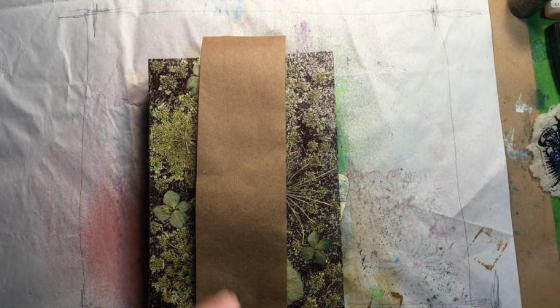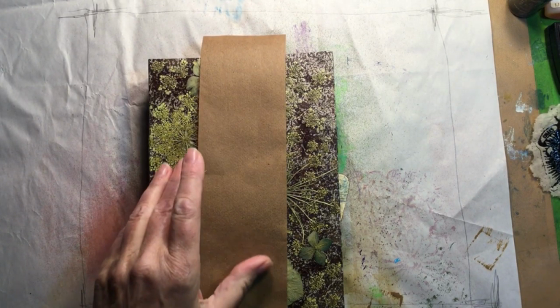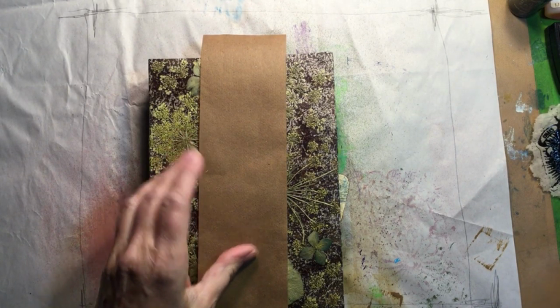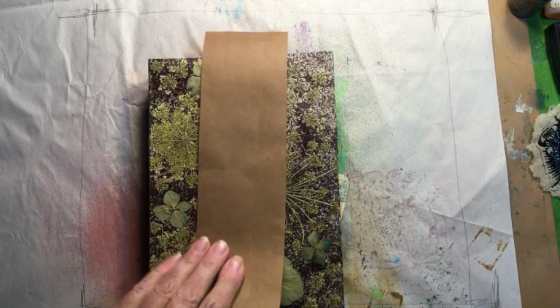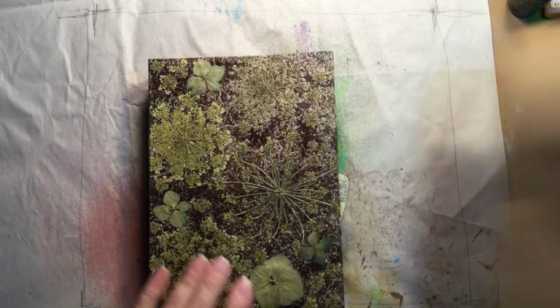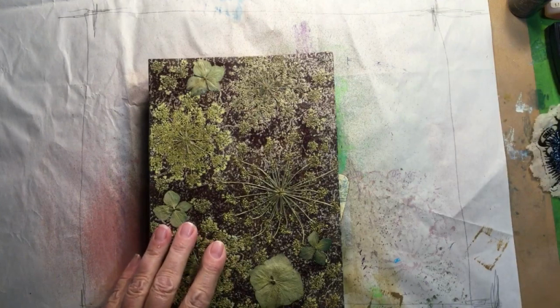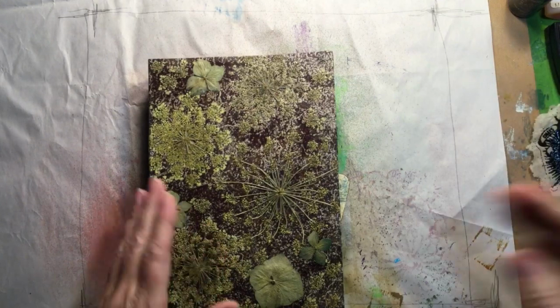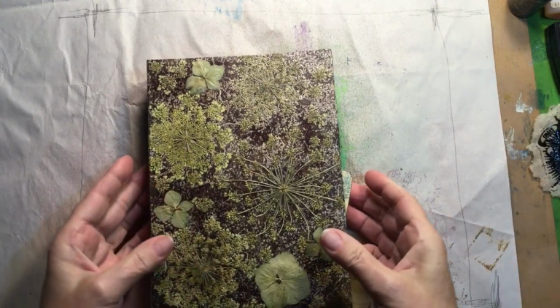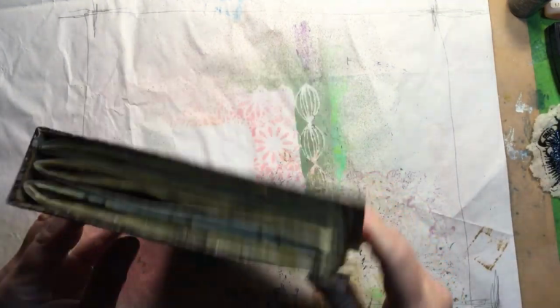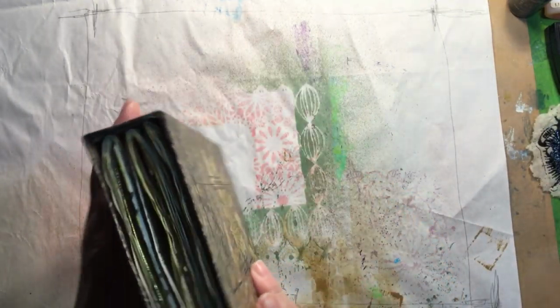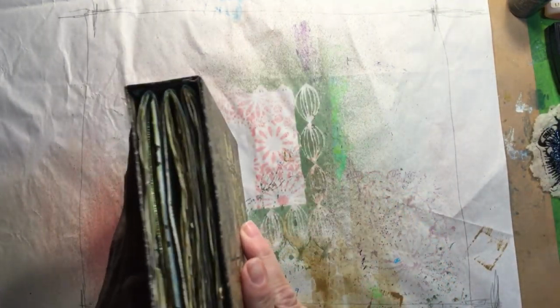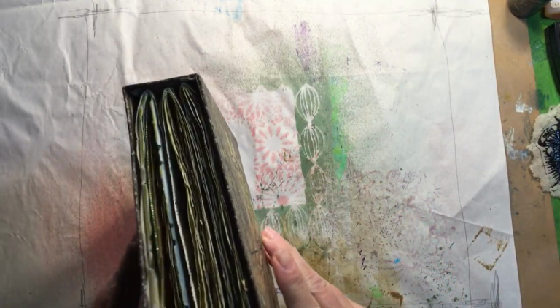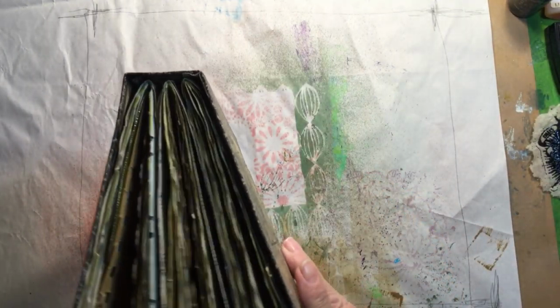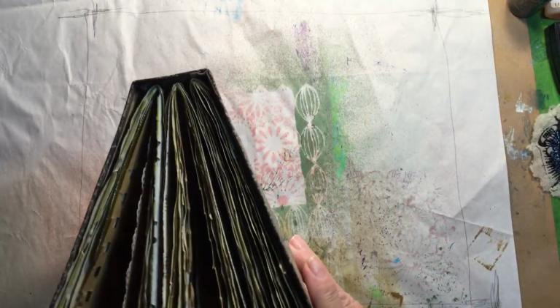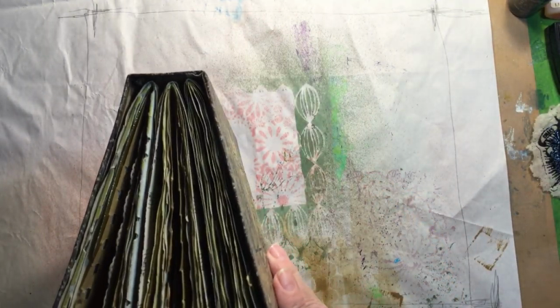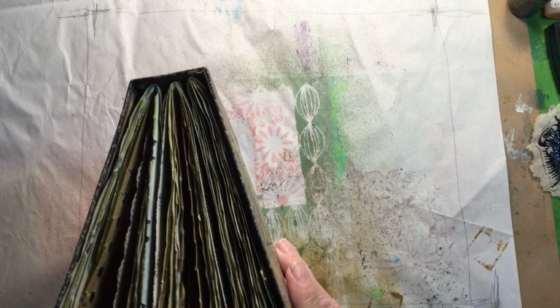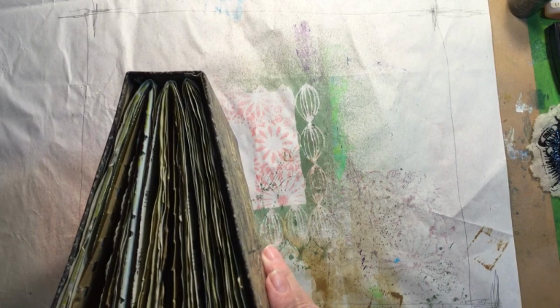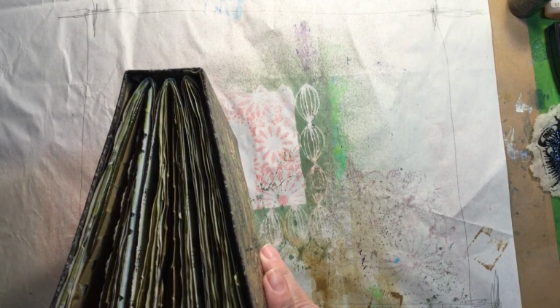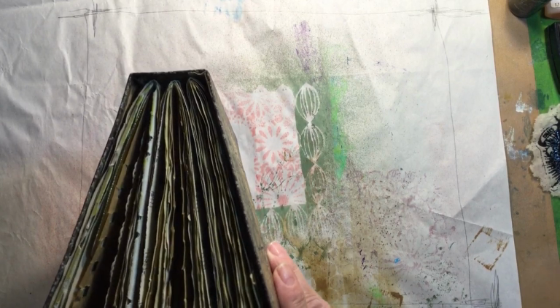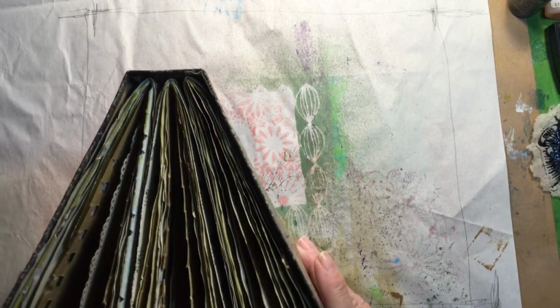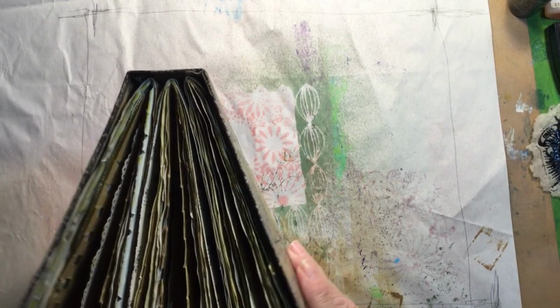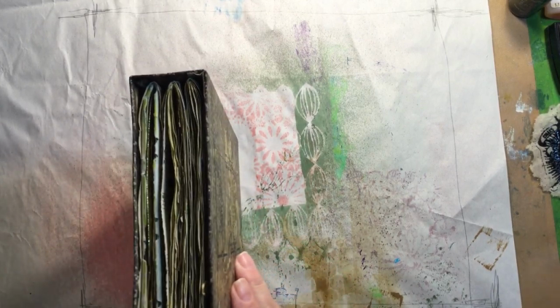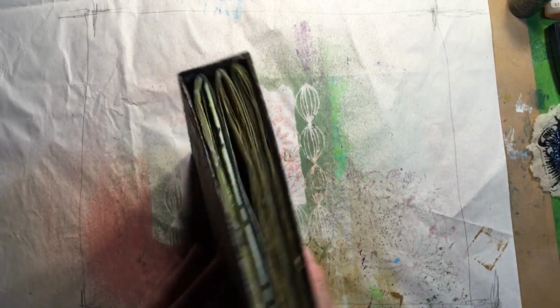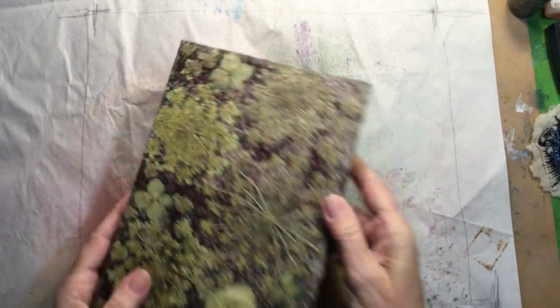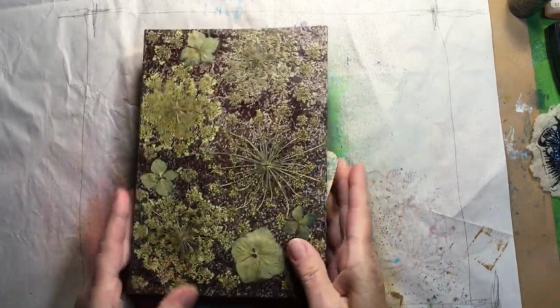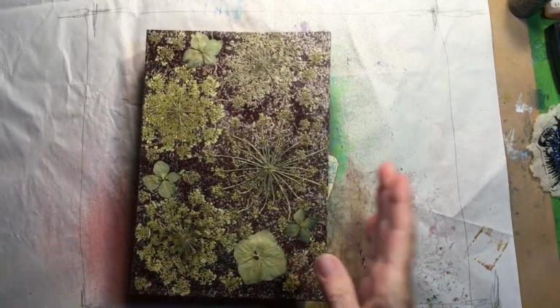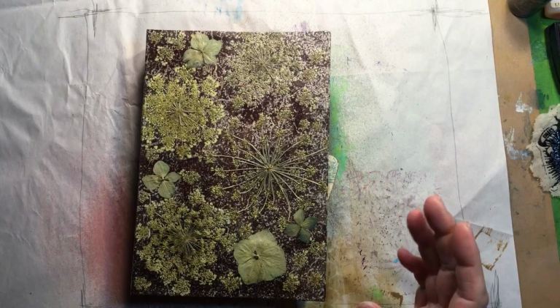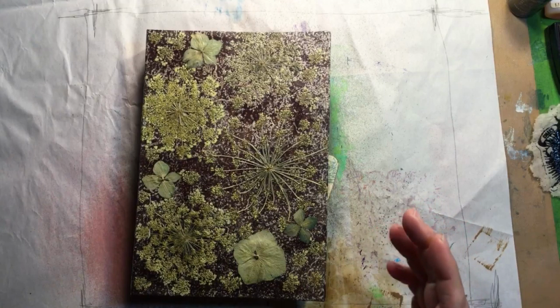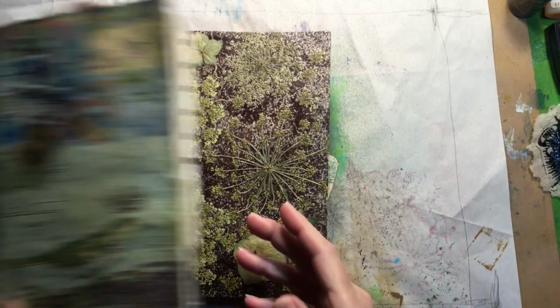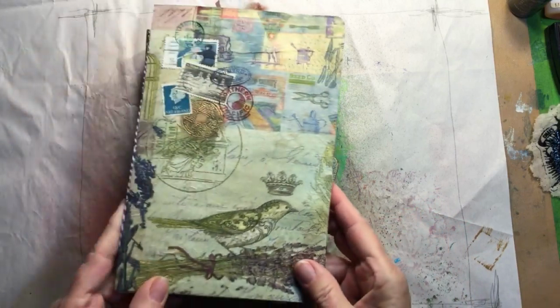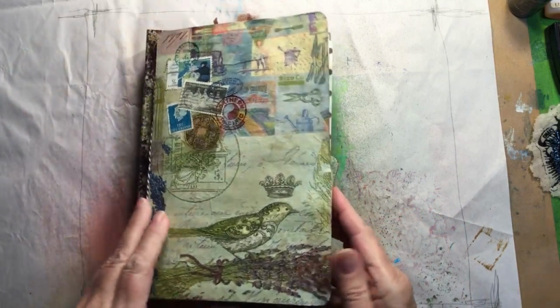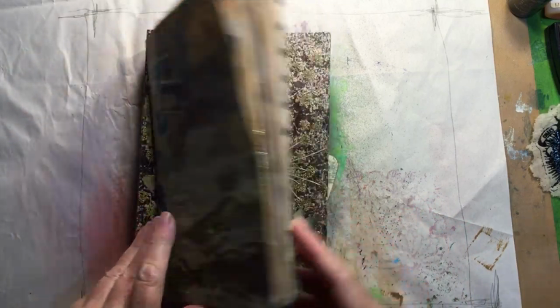This journal has three signatures. I had planned on putting four in there but decided there really wasn't room for another one, so I used the extra signature to make a little soft bound journal.